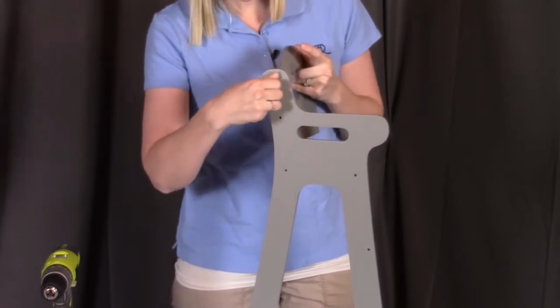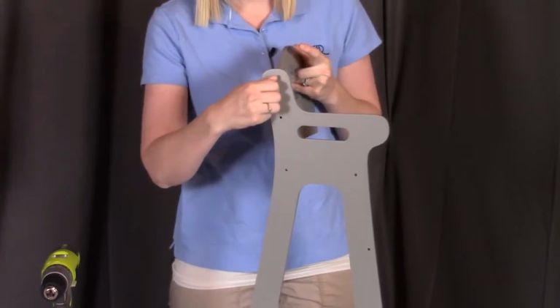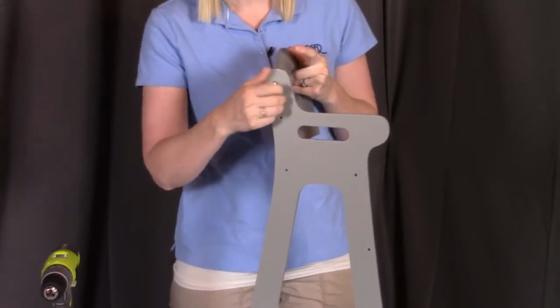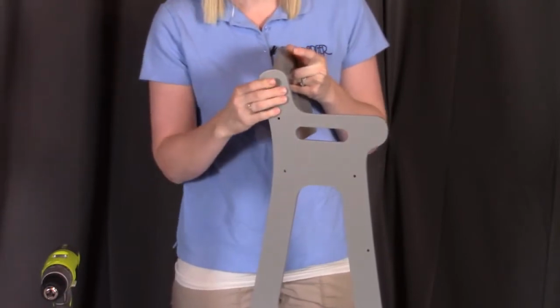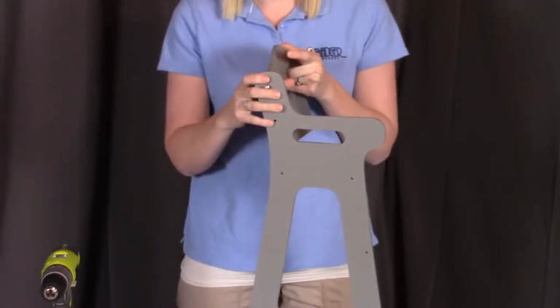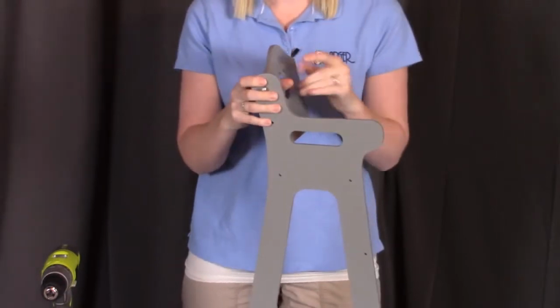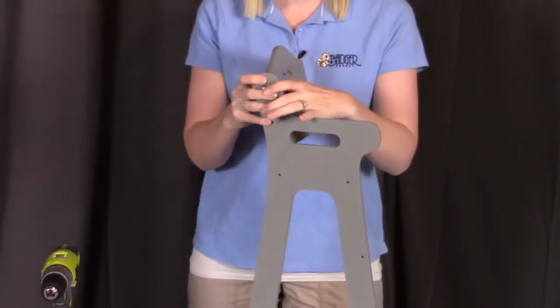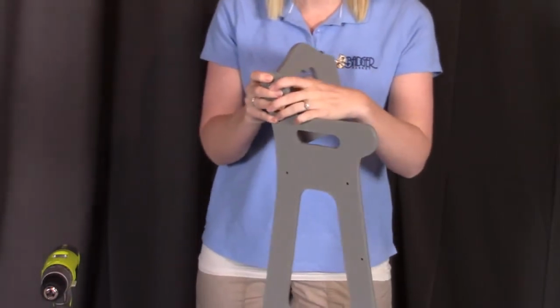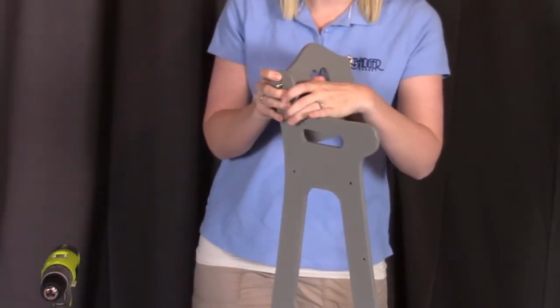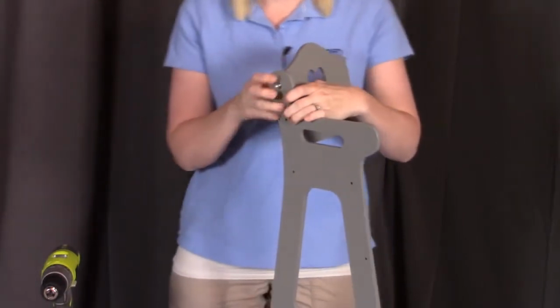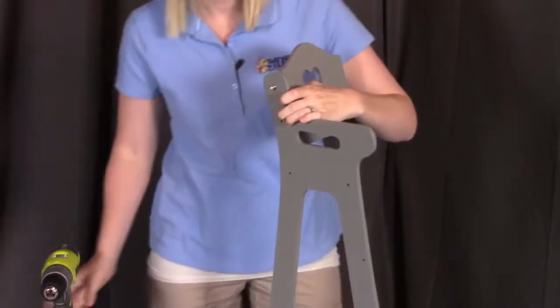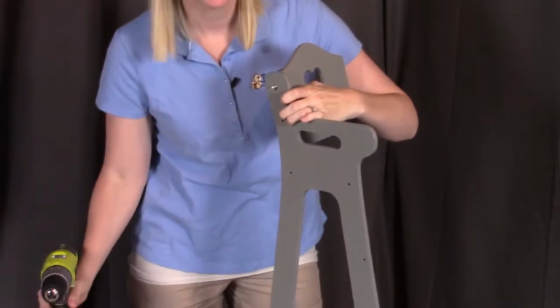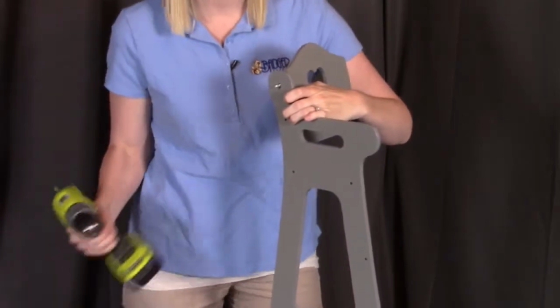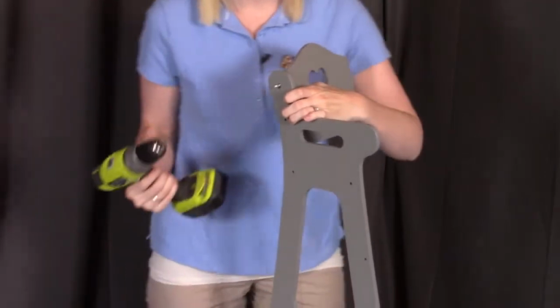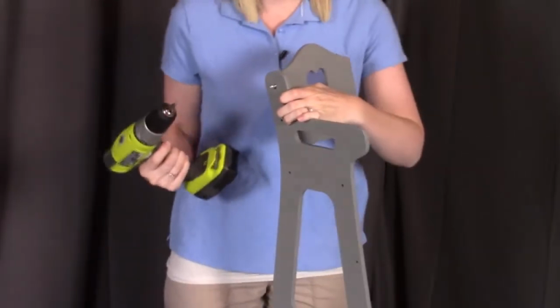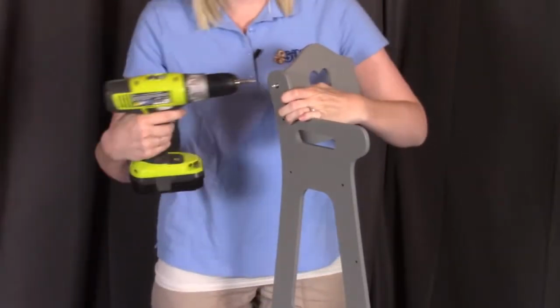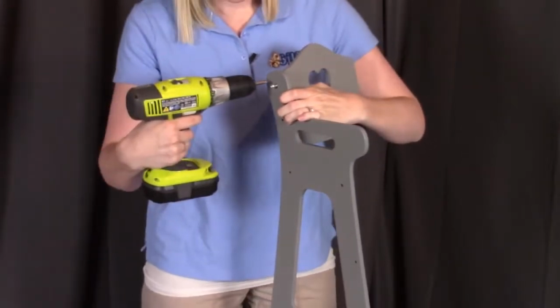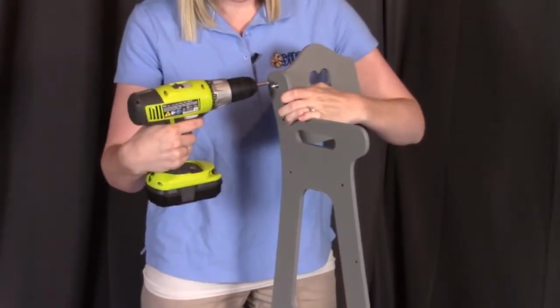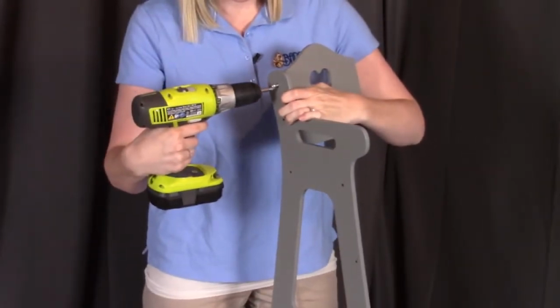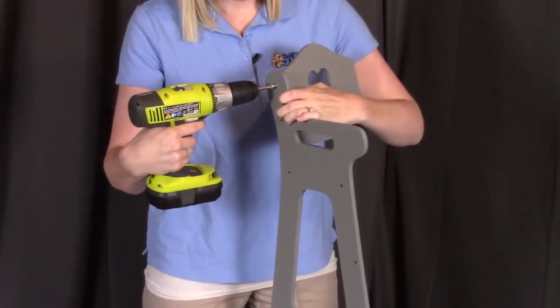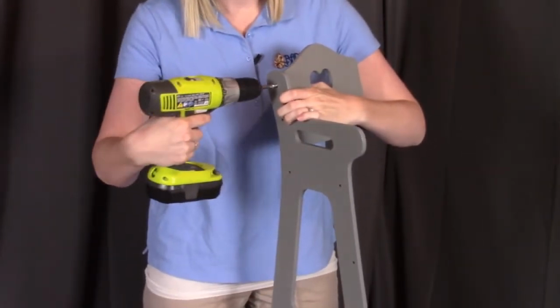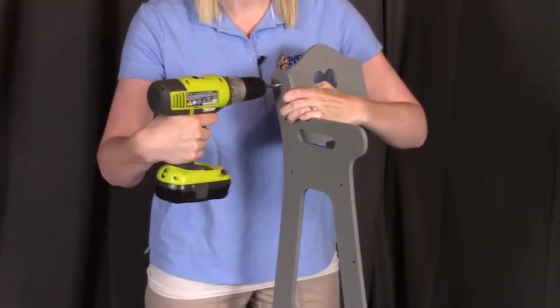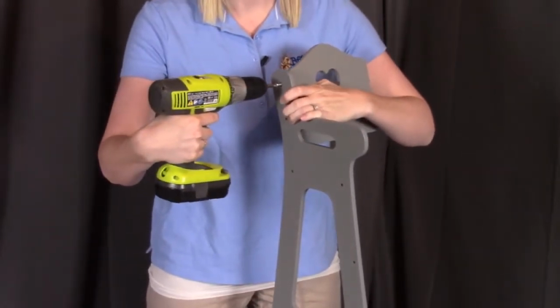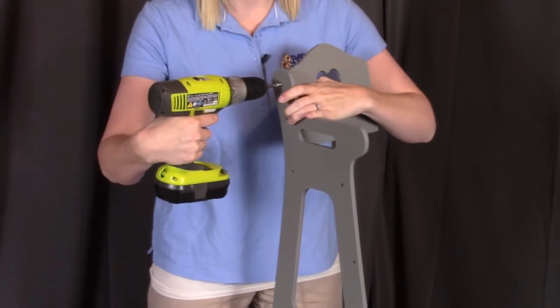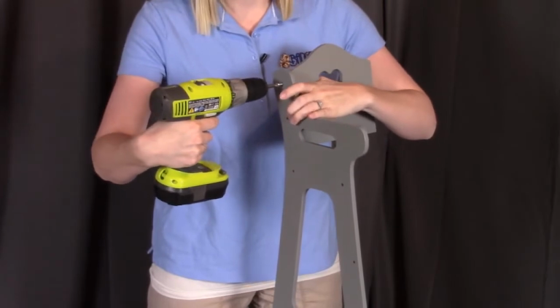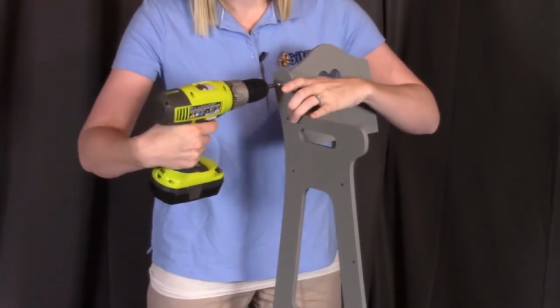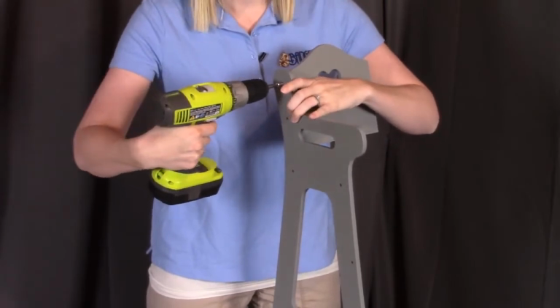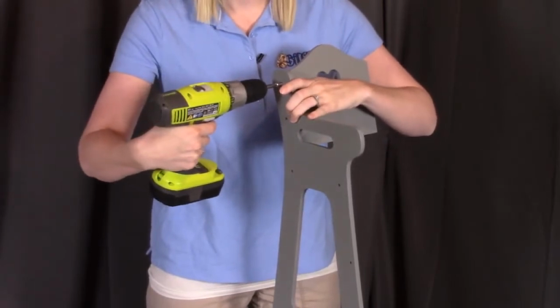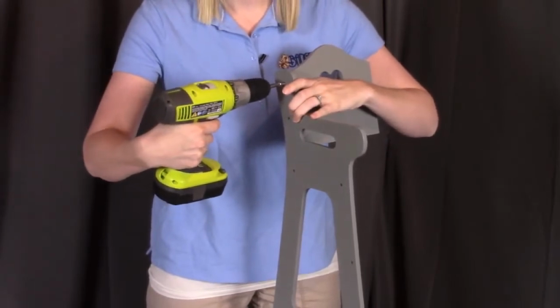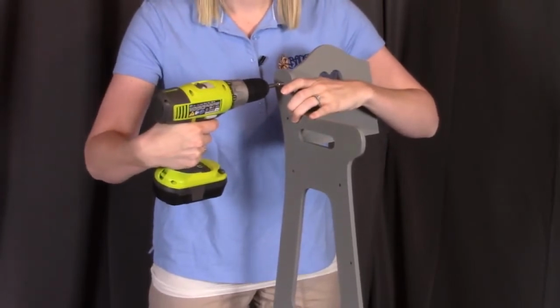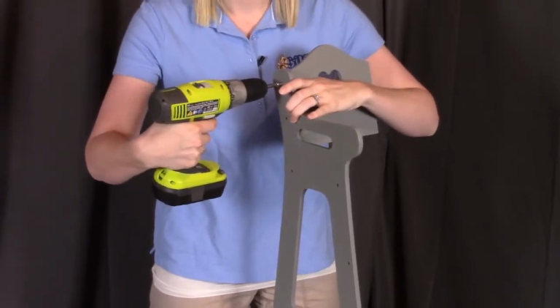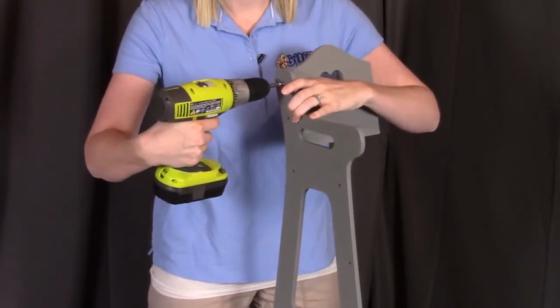For this assembly, I'm going to be using a drill to make it go a little bit faster. Feel free to use a drill, but if you do, put it on a low torque setting so that you don't strip any of the pieces. Otherwise, feel free to use a hand Phillips screwdriver.